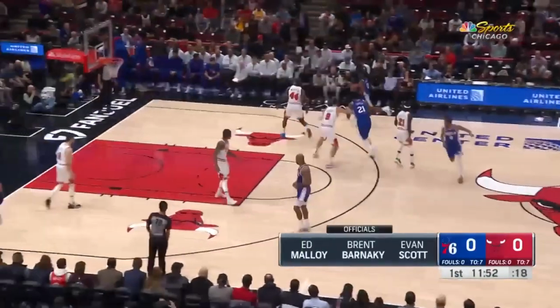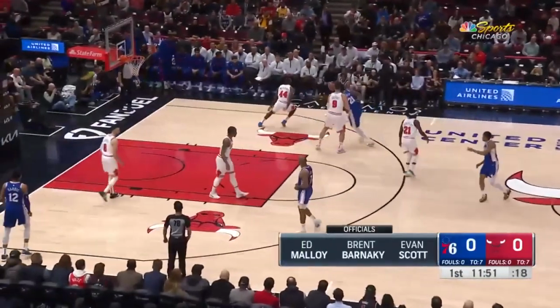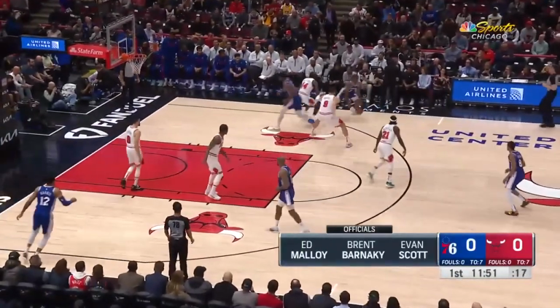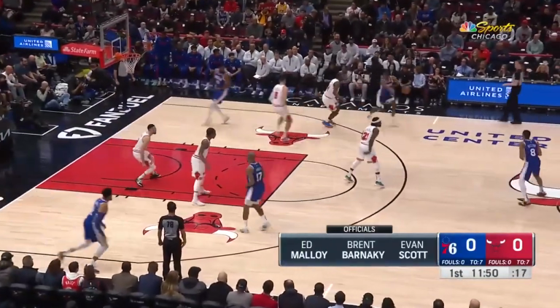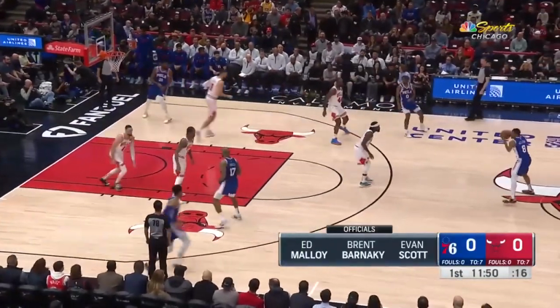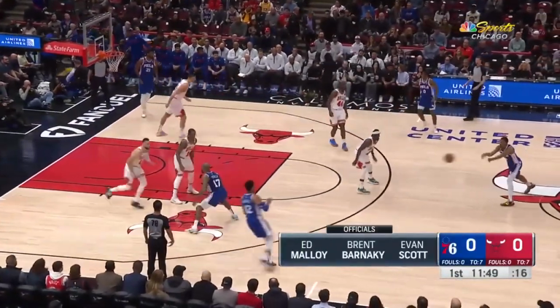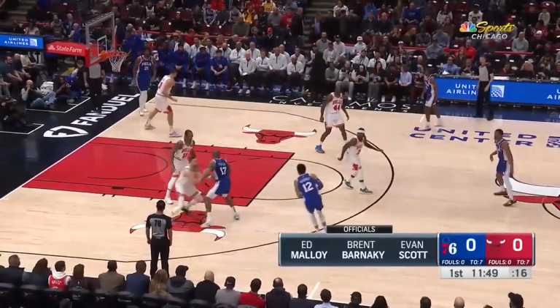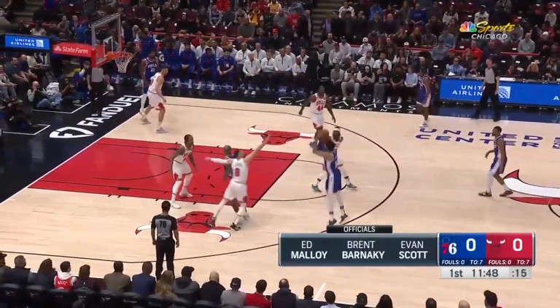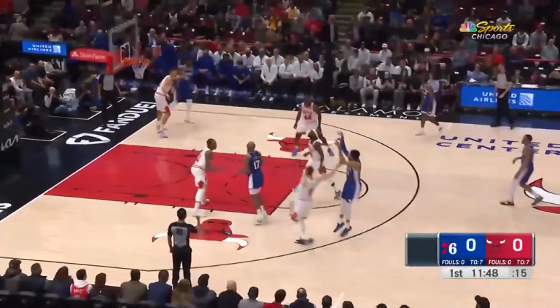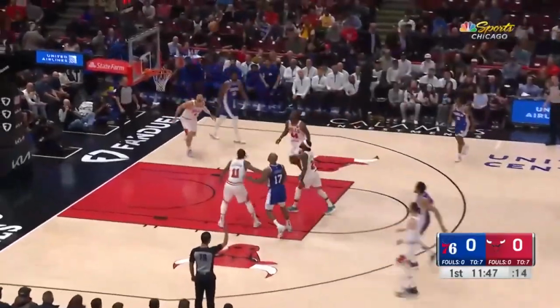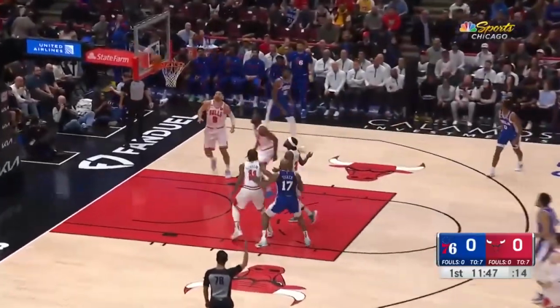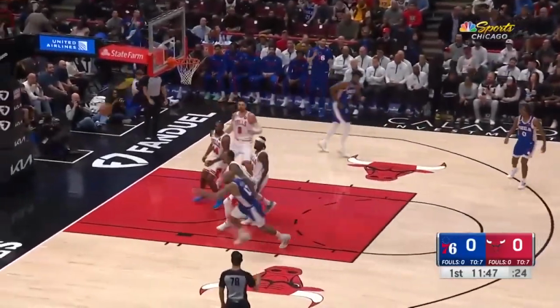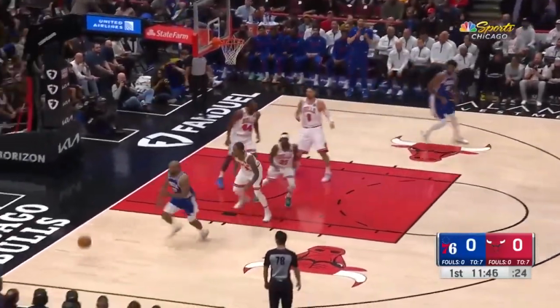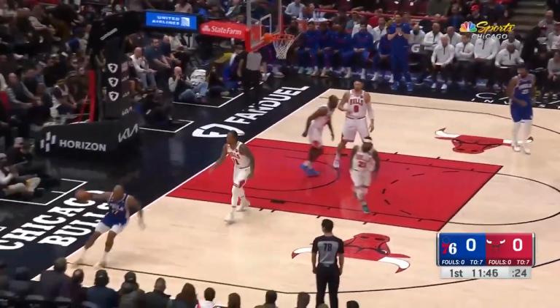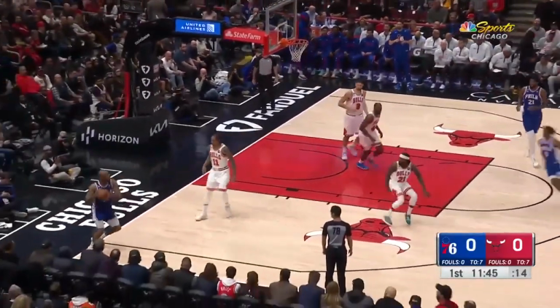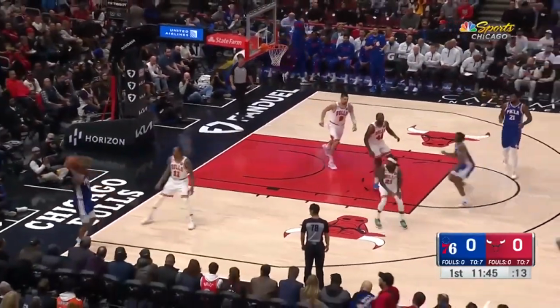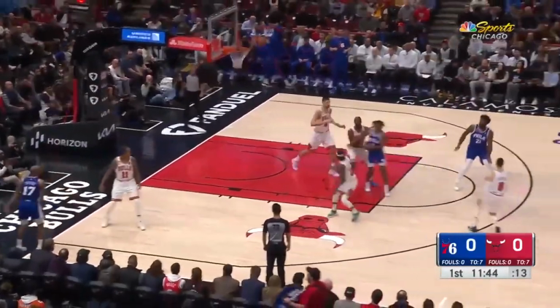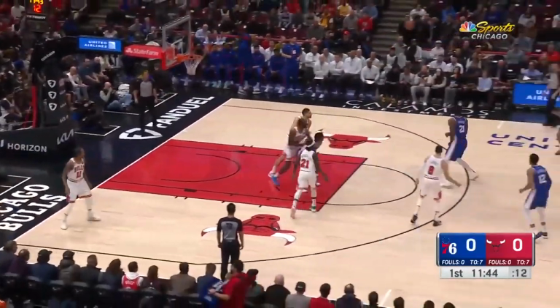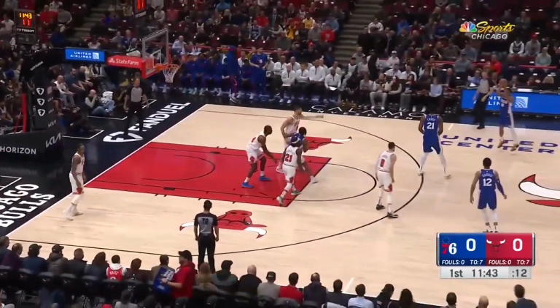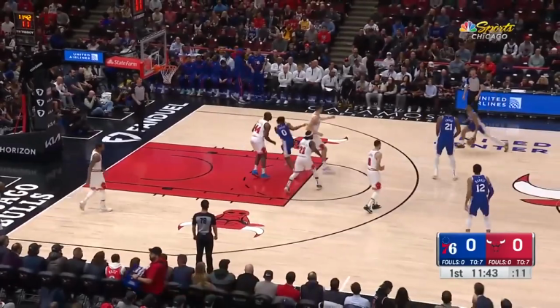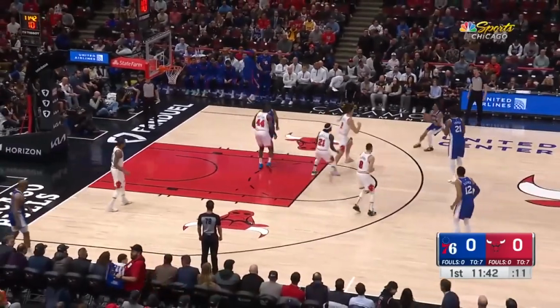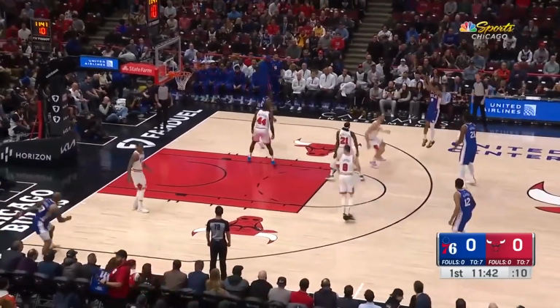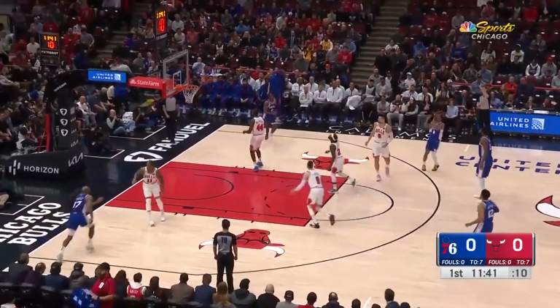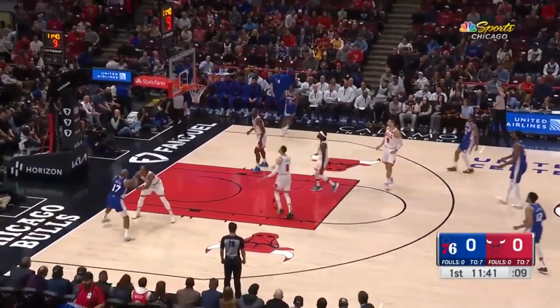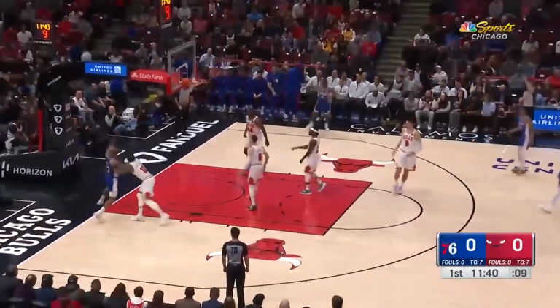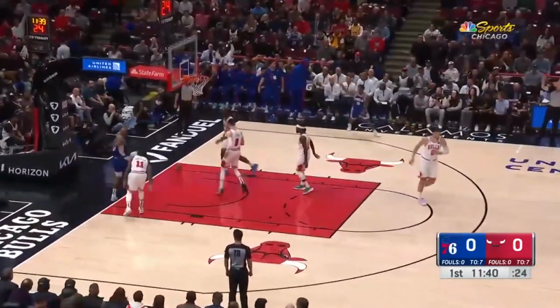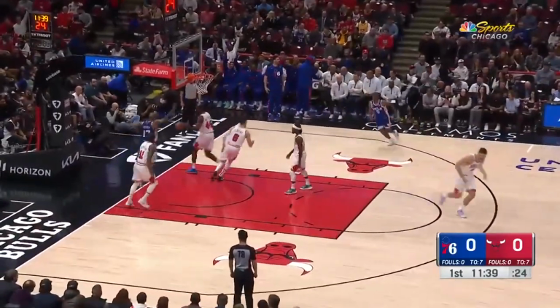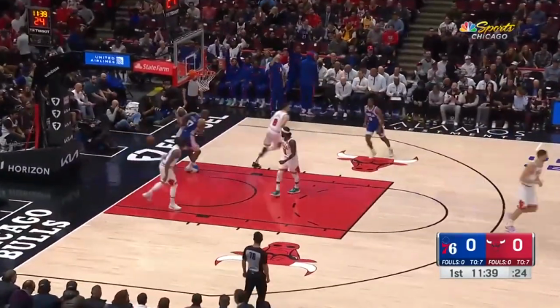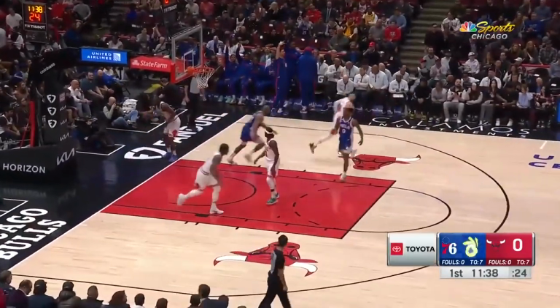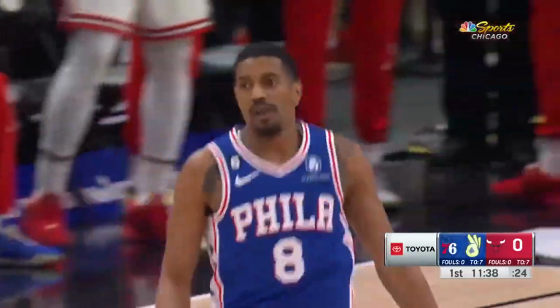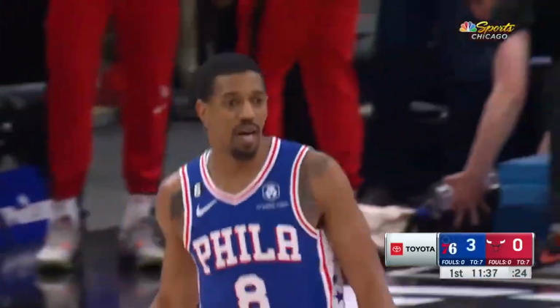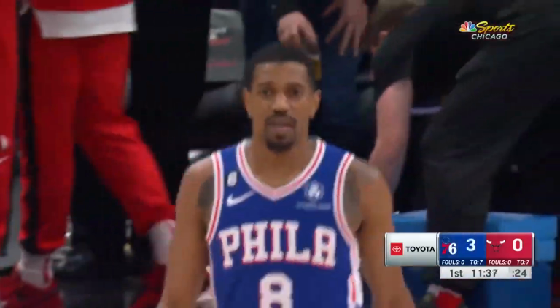Williams is back in the starting lineup with Caruso out. Here's Tobias Harris, gets a quick look for three — that's long. P.J. Tucker is back in the lineup after he did not play the last couple games with an ankle injury. And D'Anthony Melton gets the slot for James Harden.